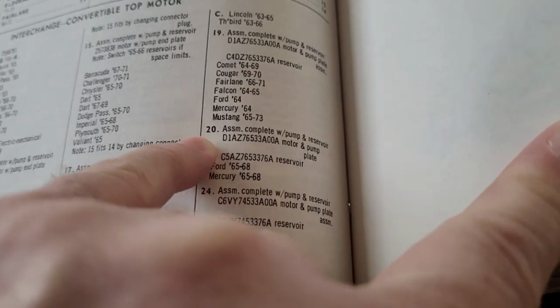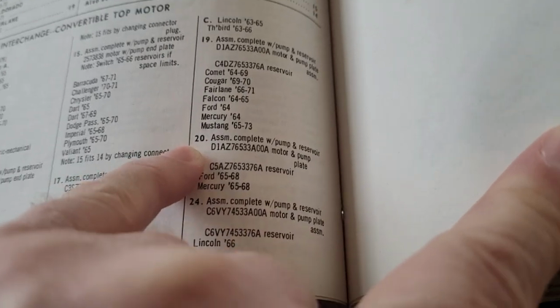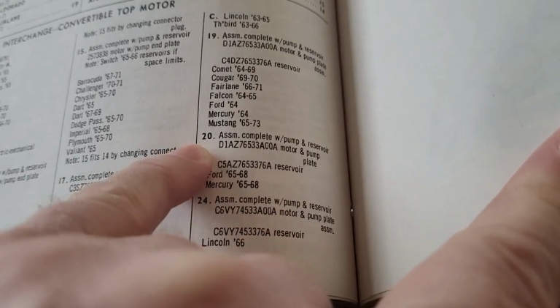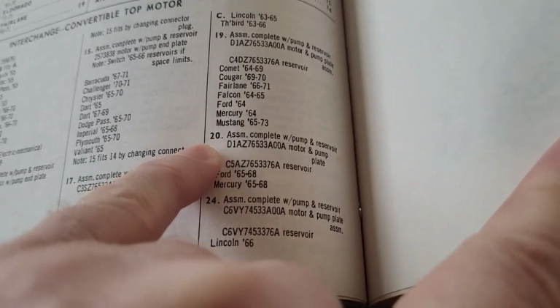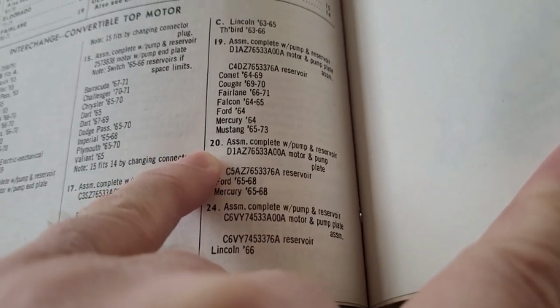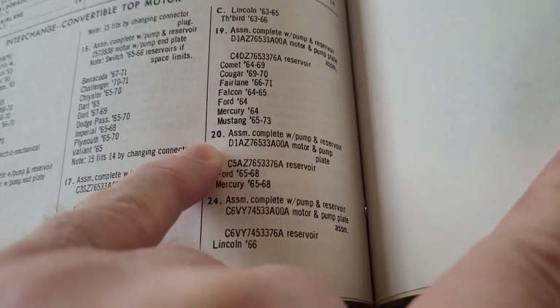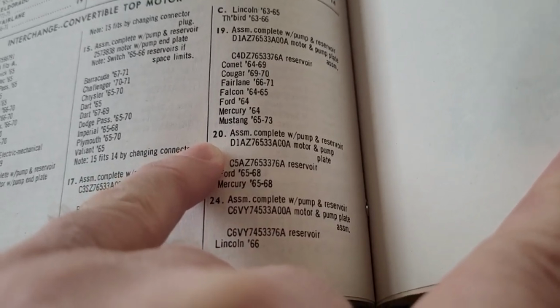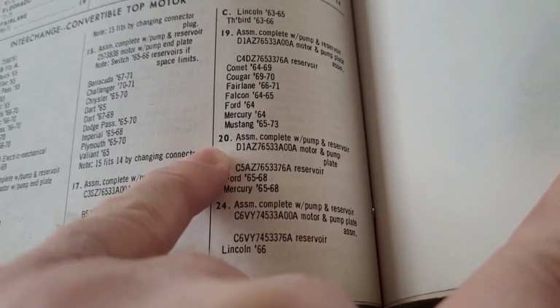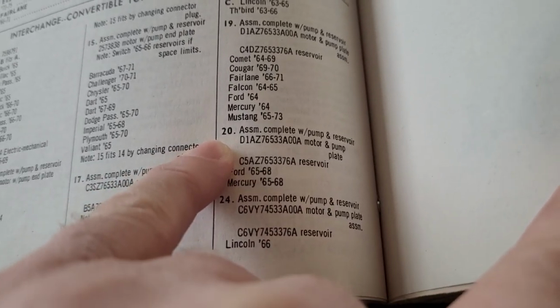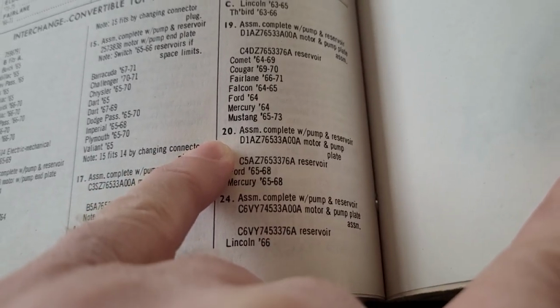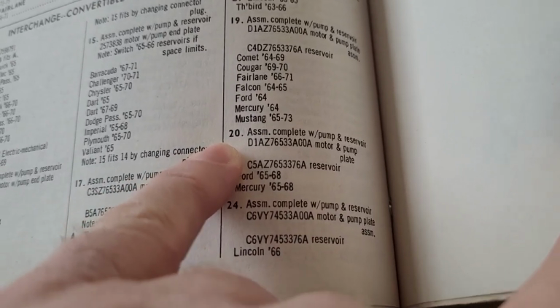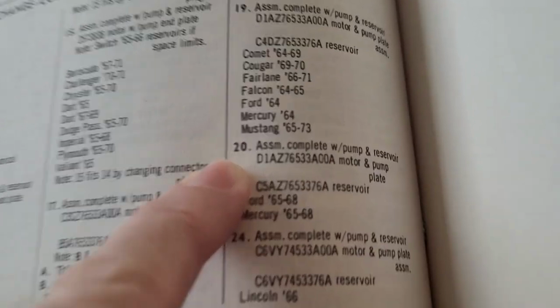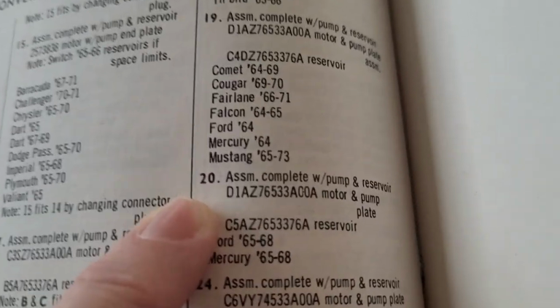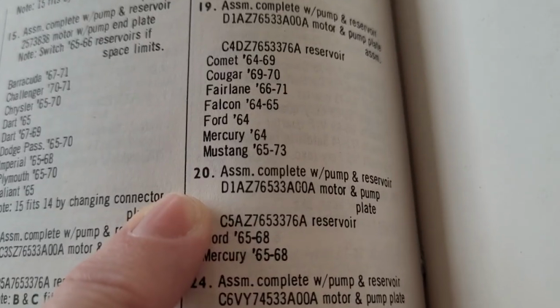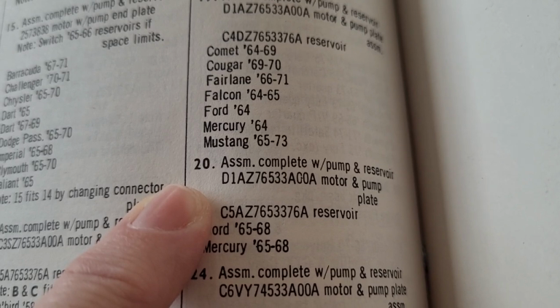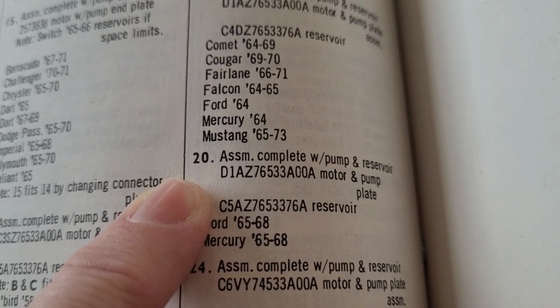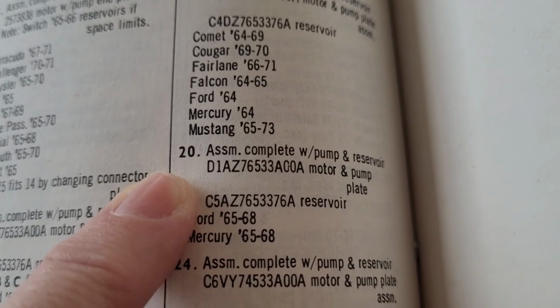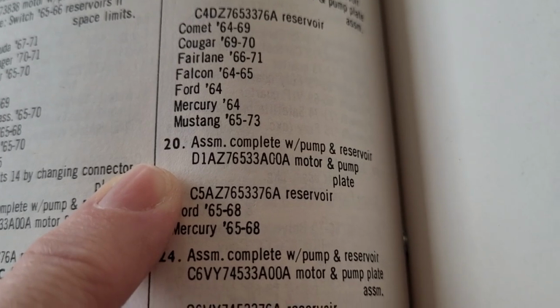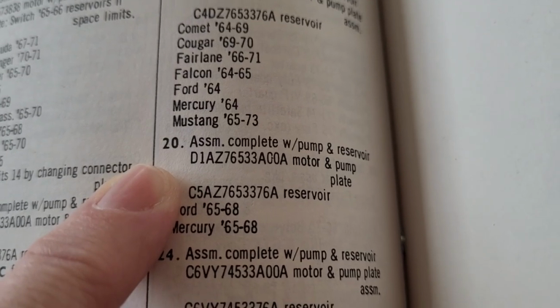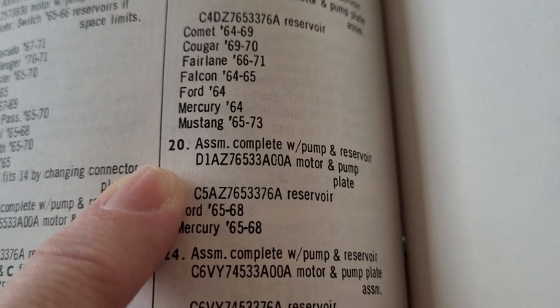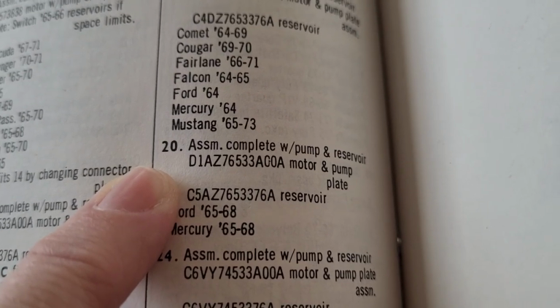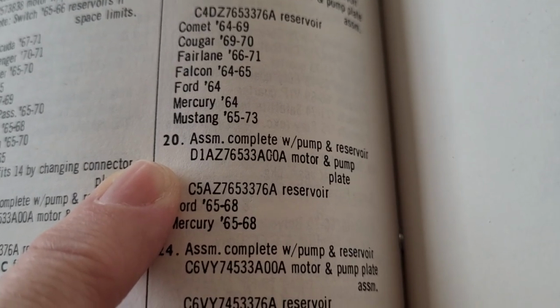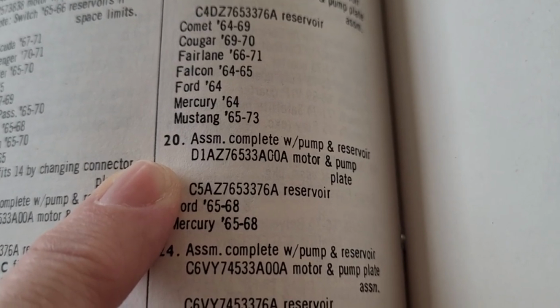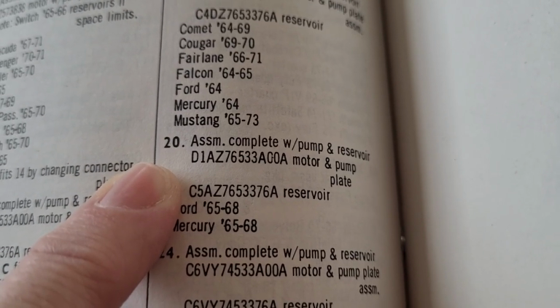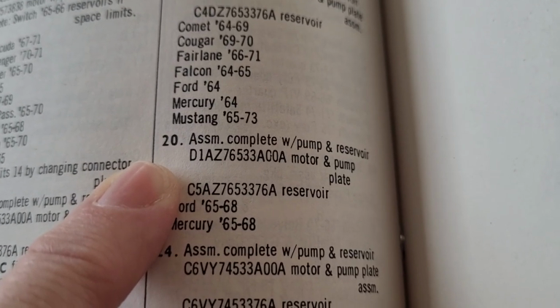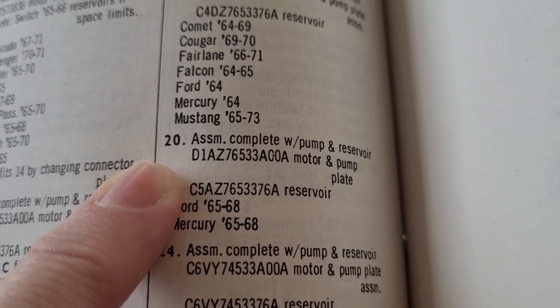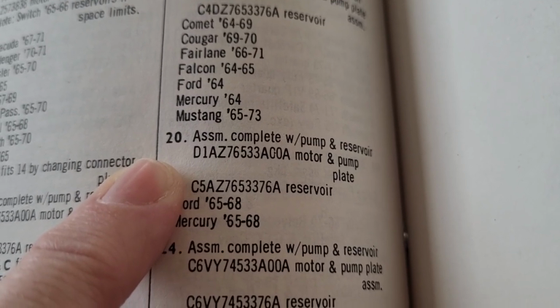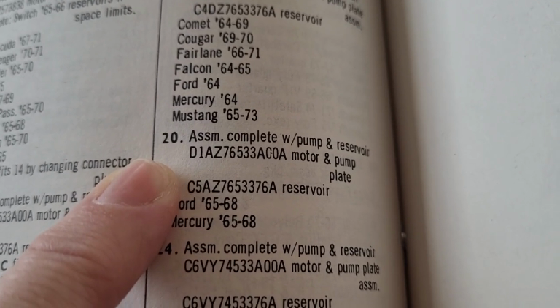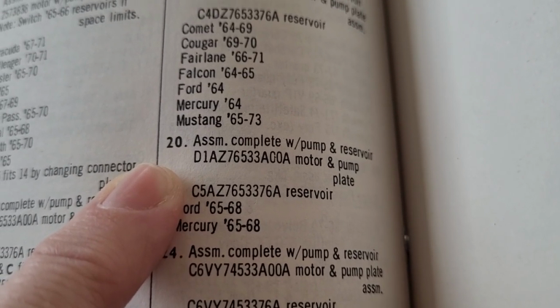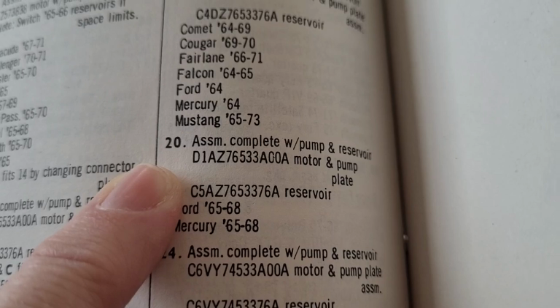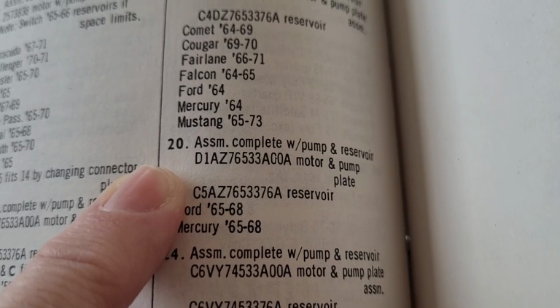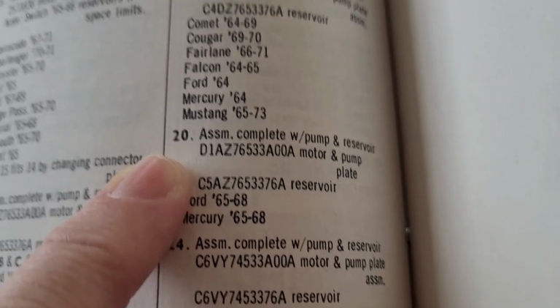Number 20 — assembly complete with pump and reservoir. But it's a D1AZ number, meaning a 1971 Ford part number.